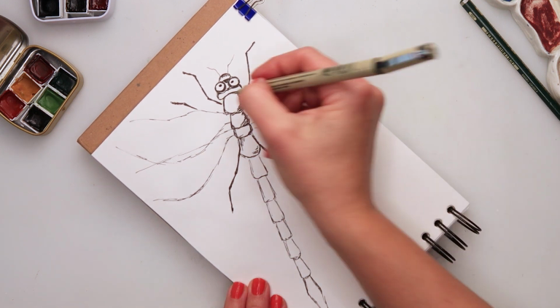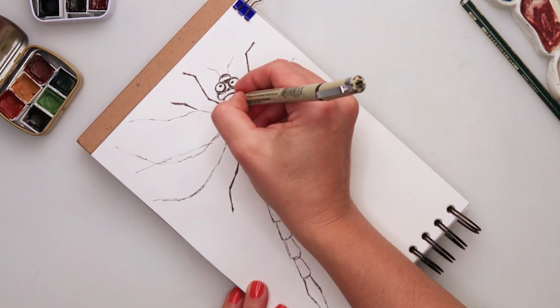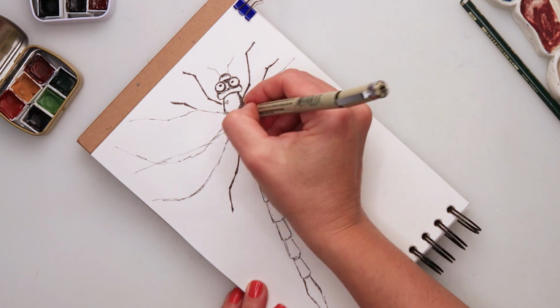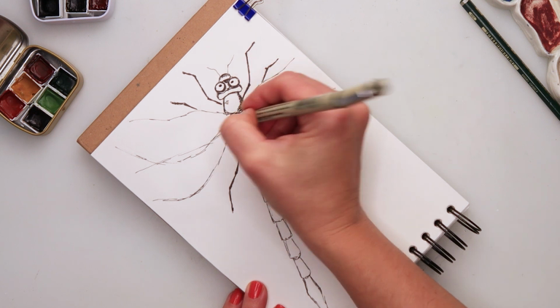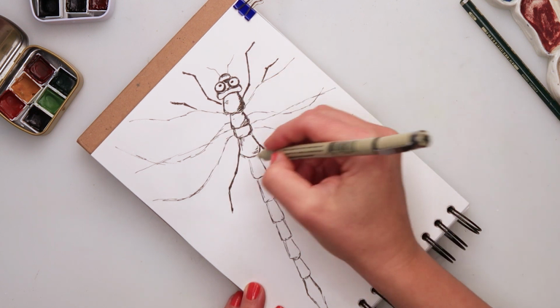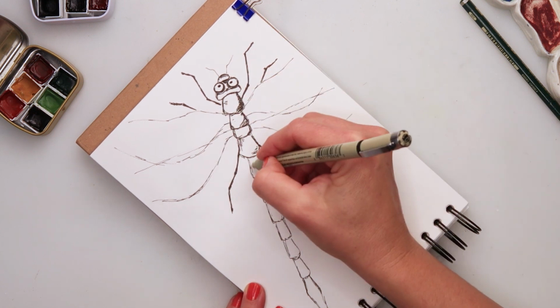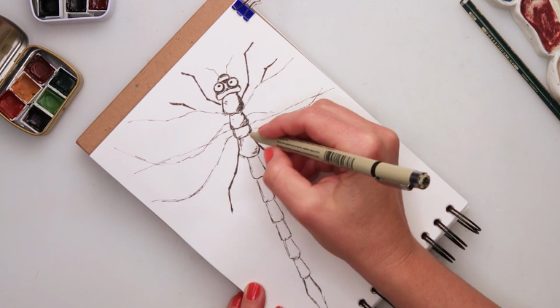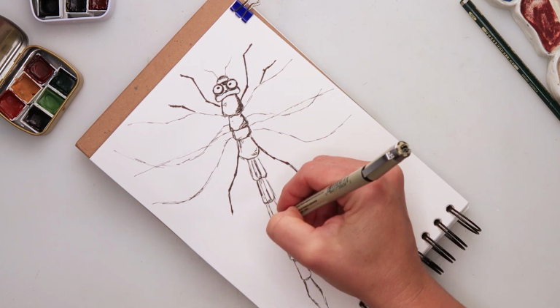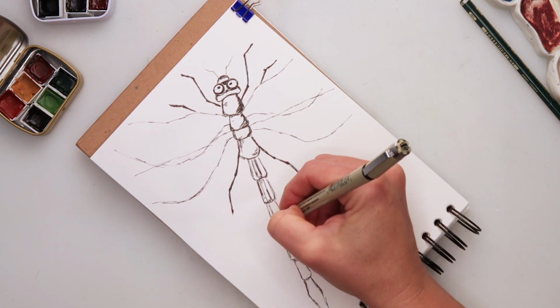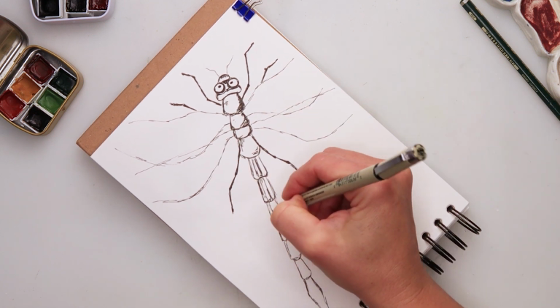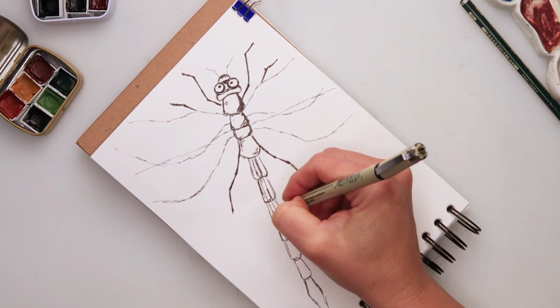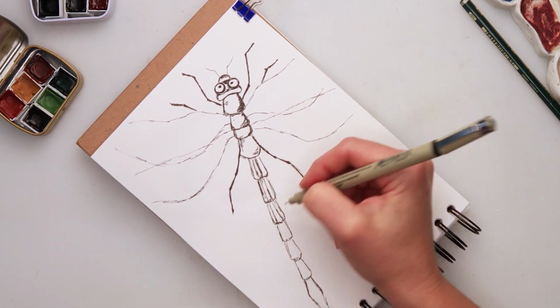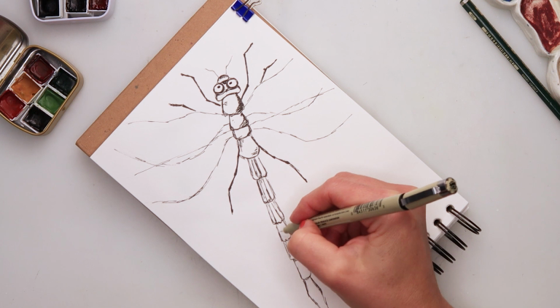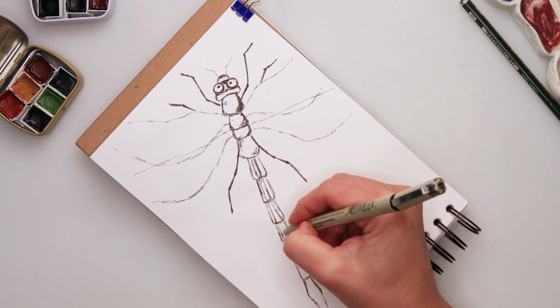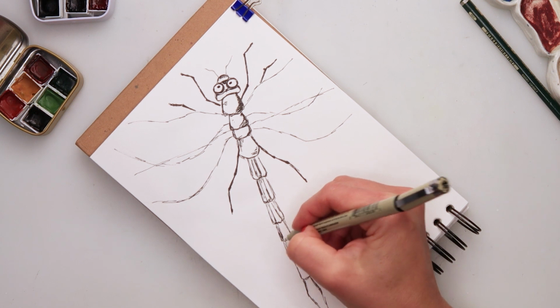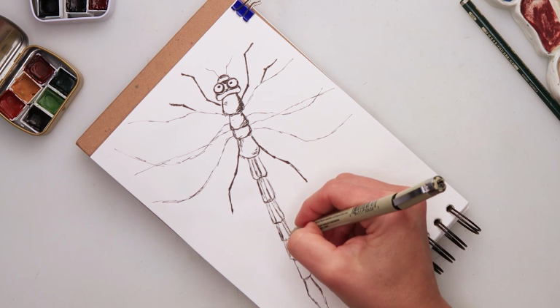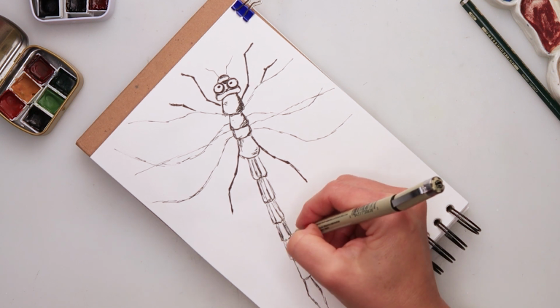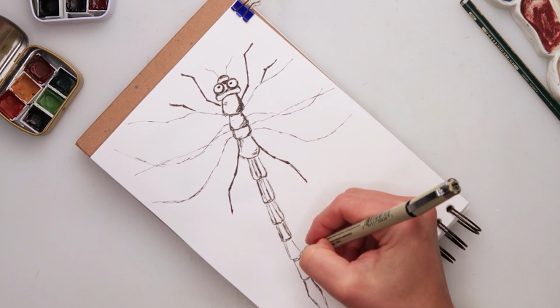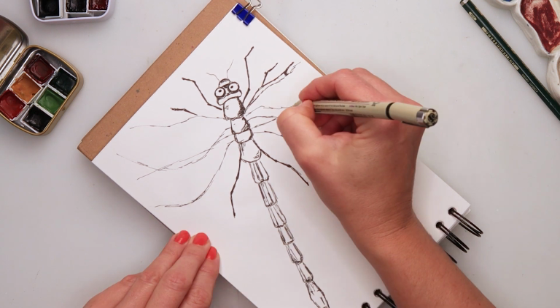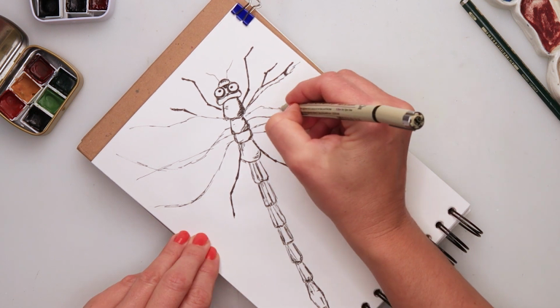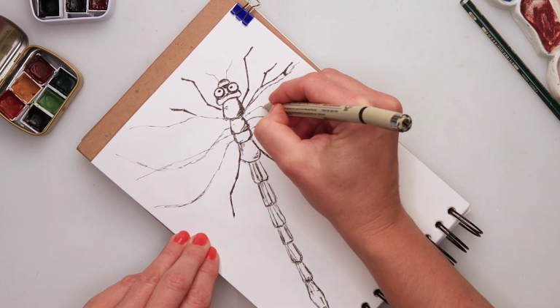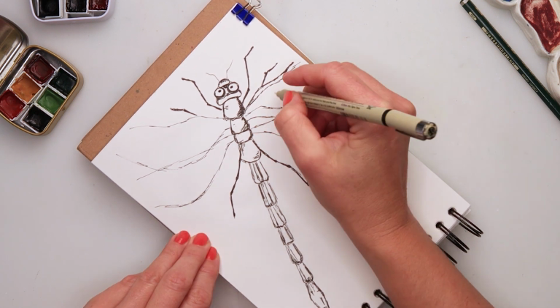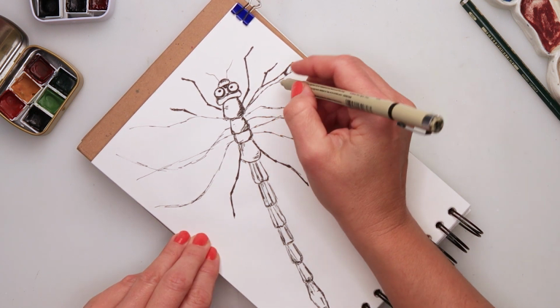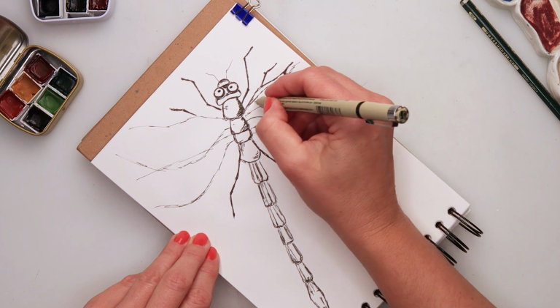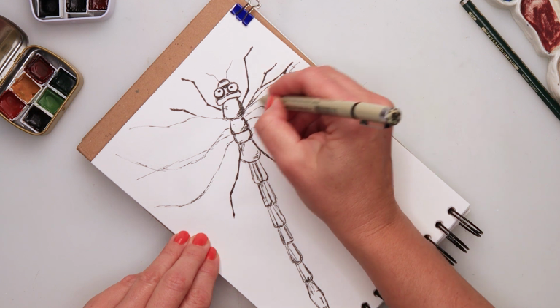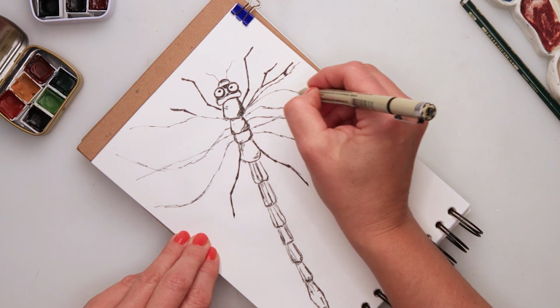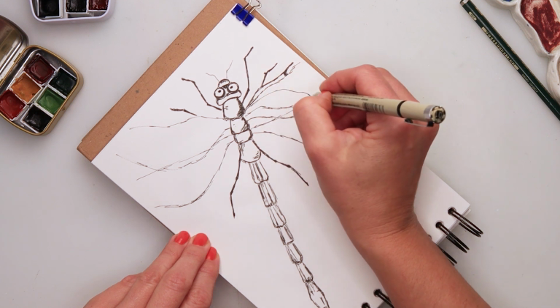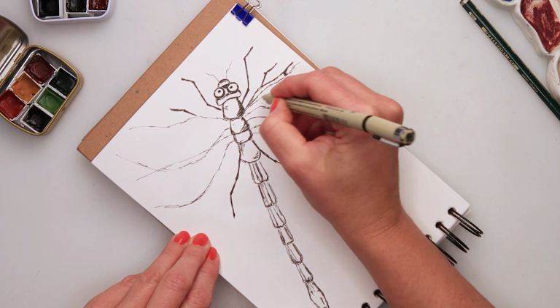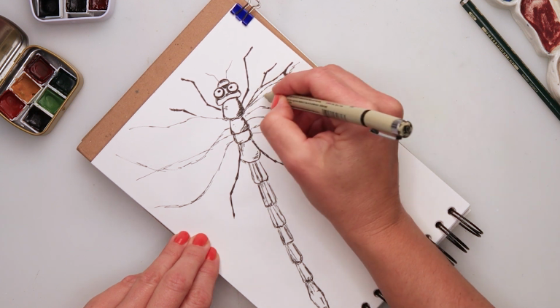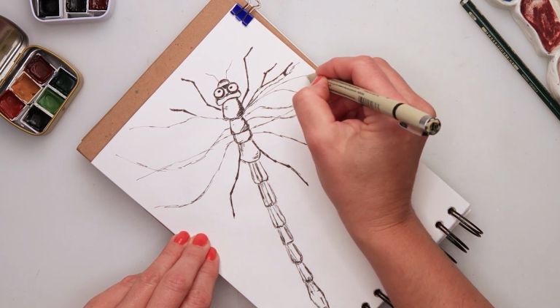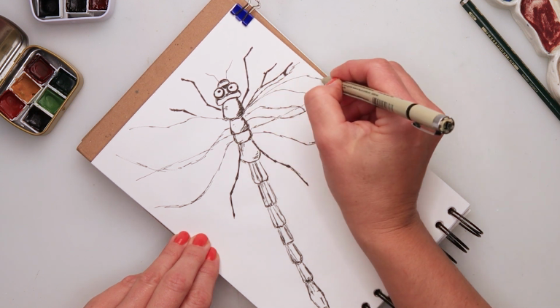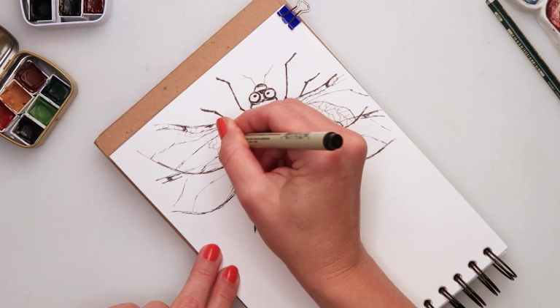I was looking at my dragonfly's eyes and it looks like he has glasses — a funny little dragonfly! Later on I'll just add black on top of it so it won't be visible, but it was kind of funny.